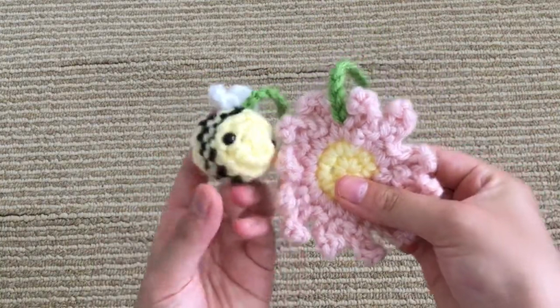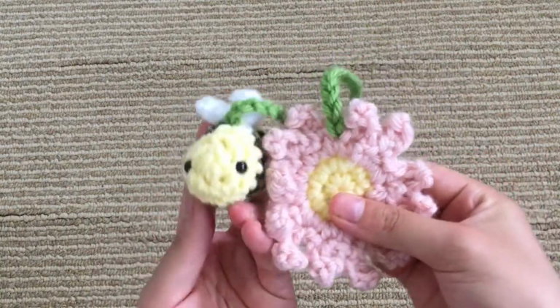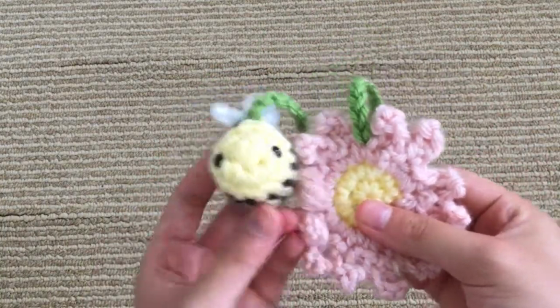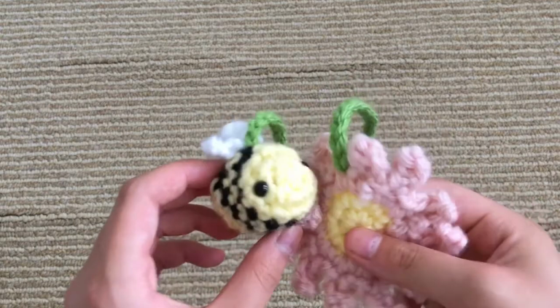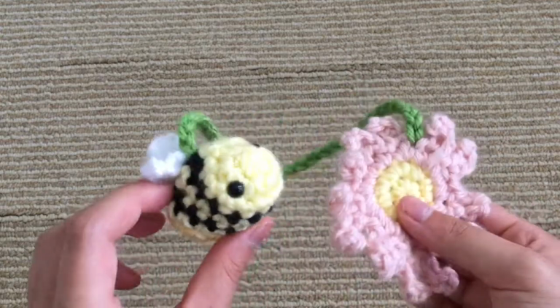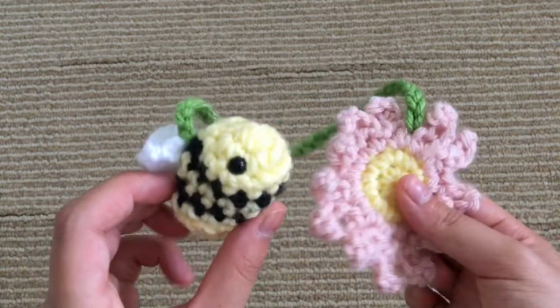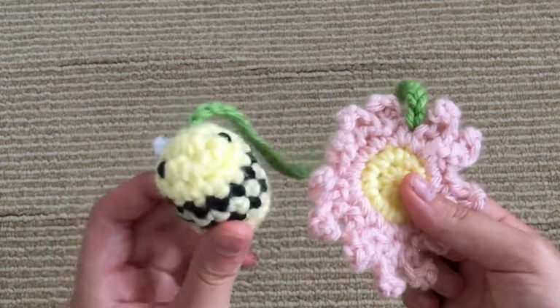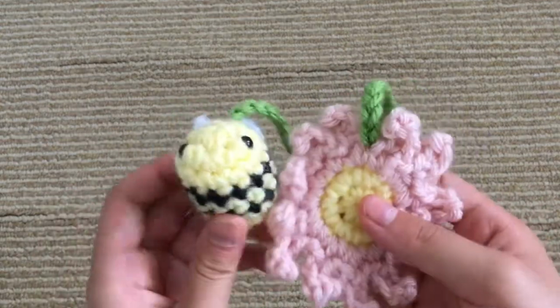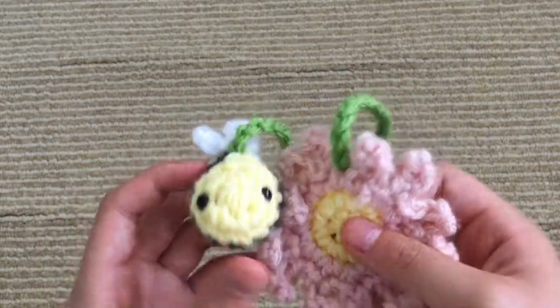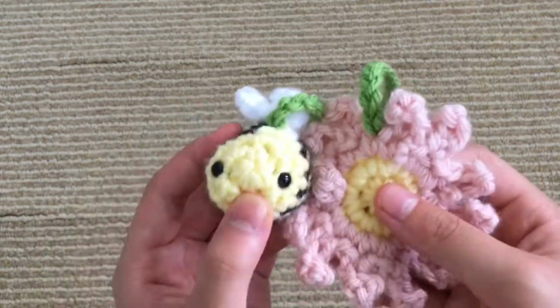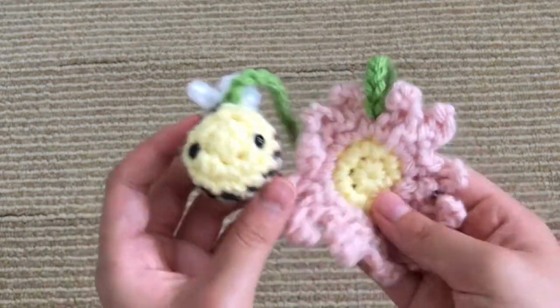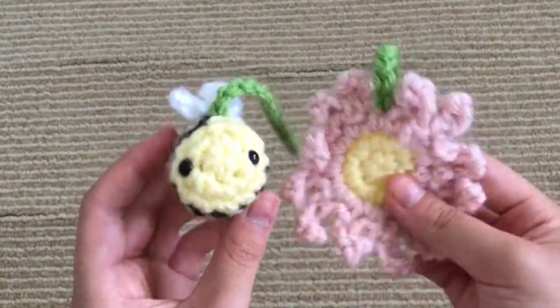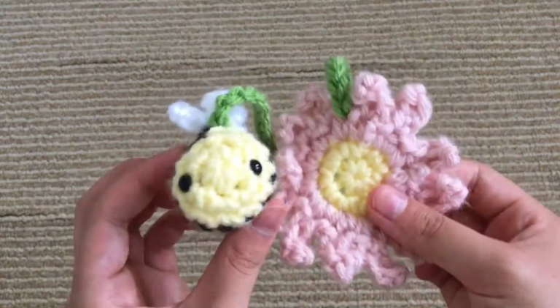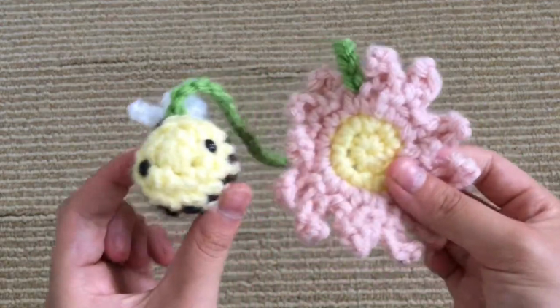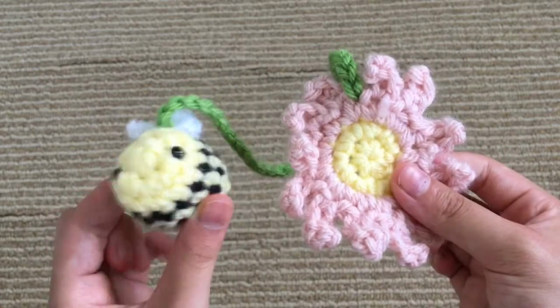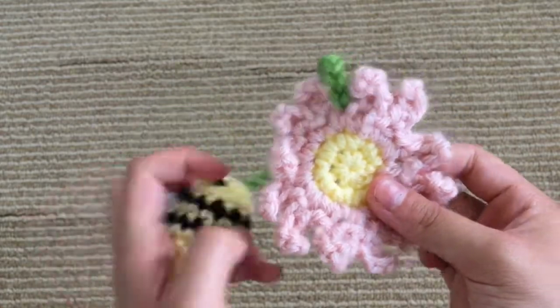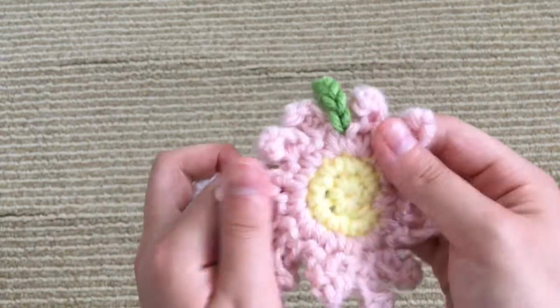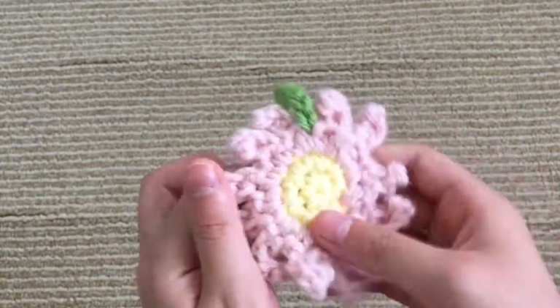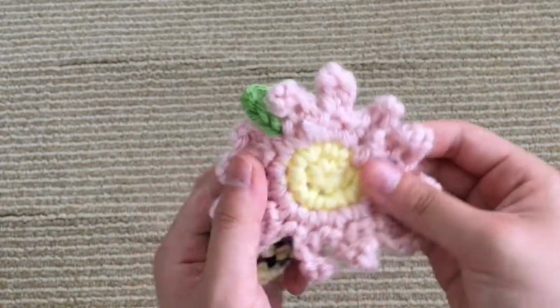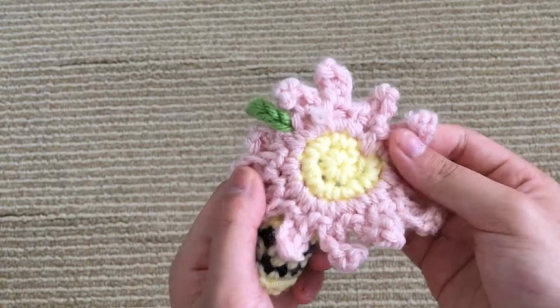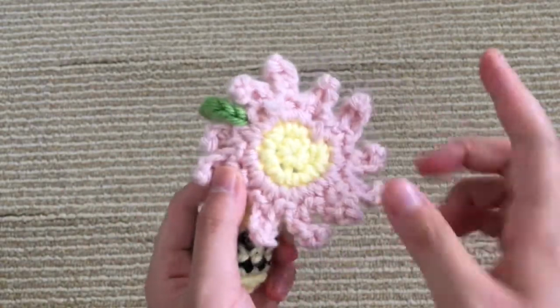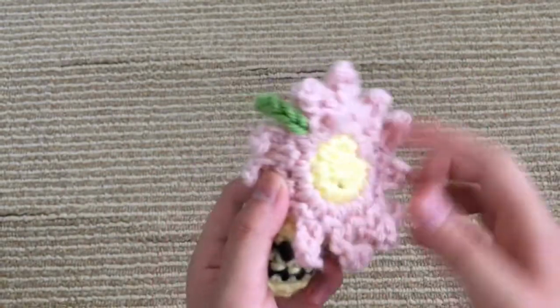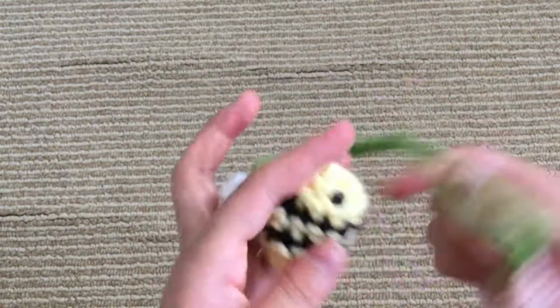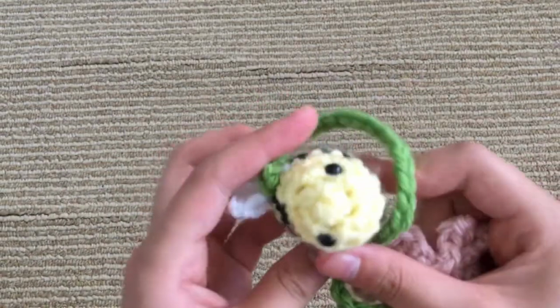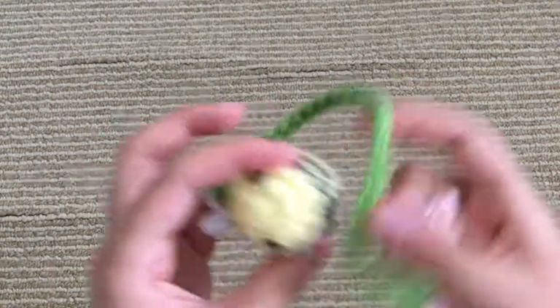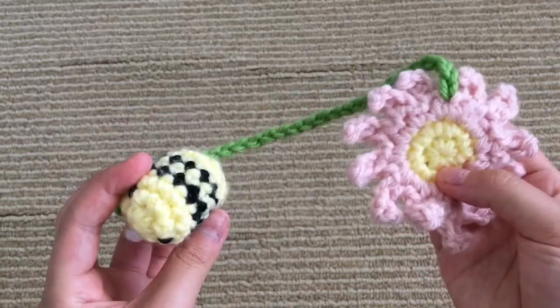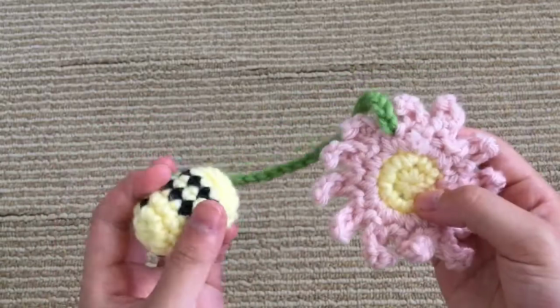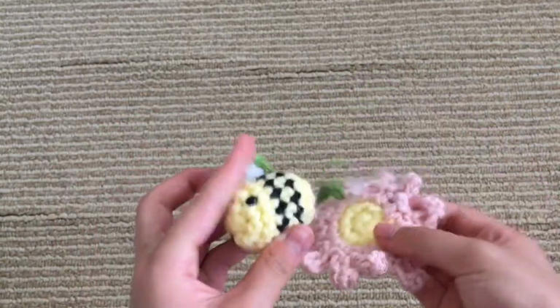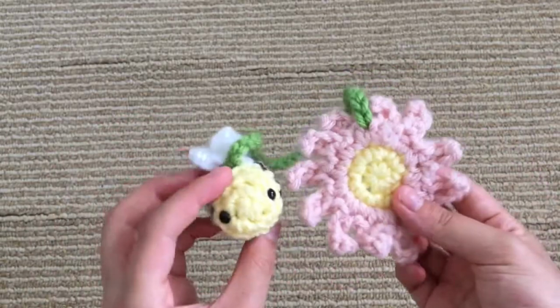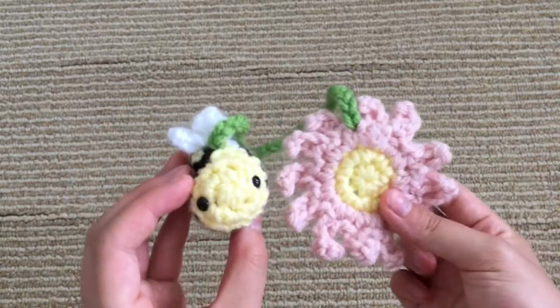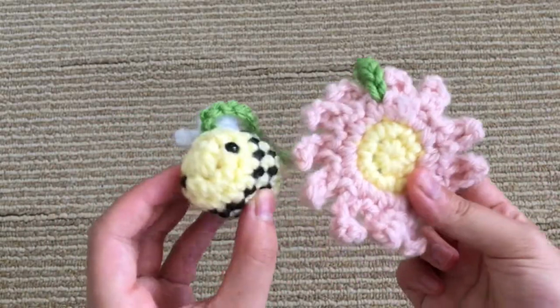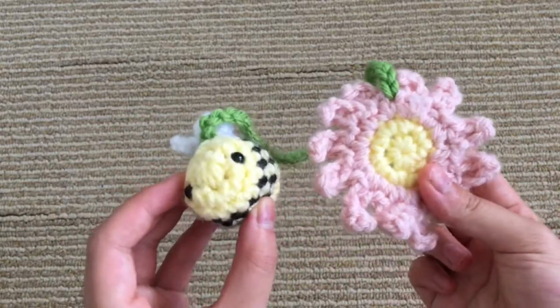I saw it on TikTok and I thought I would make a pattern and tutorial for it so that other people can make it too. It's pretty simple to make and it consists of three components: the flower, the bee, and then connecting it all together. I'll show you how to do that in today's video.